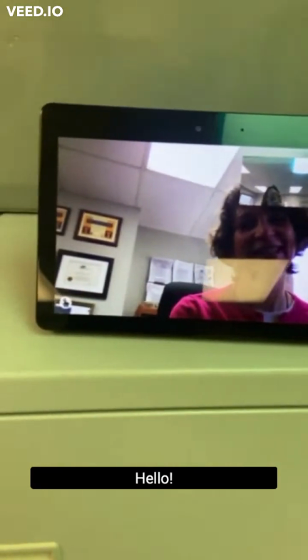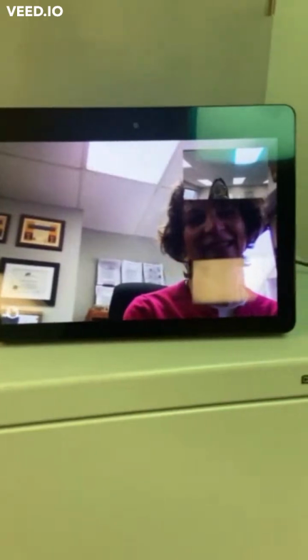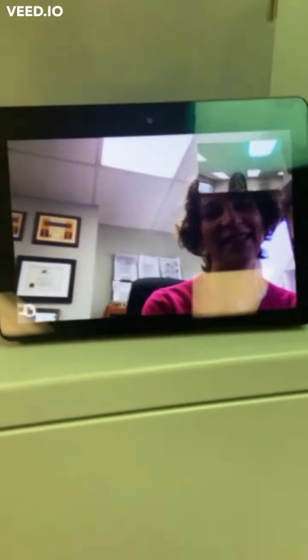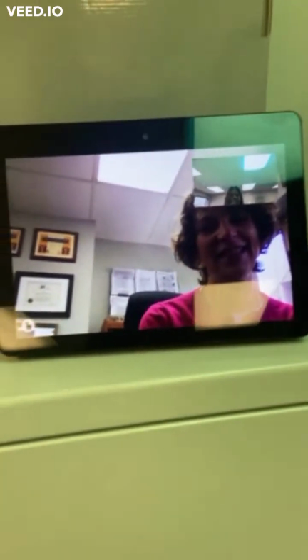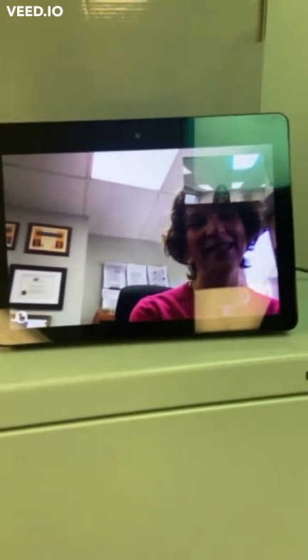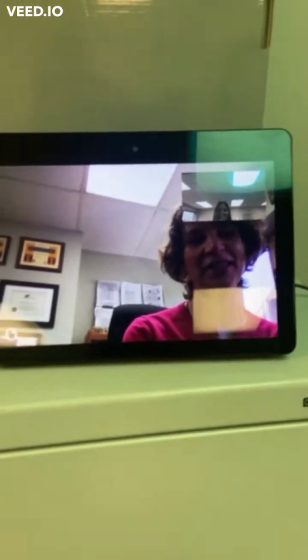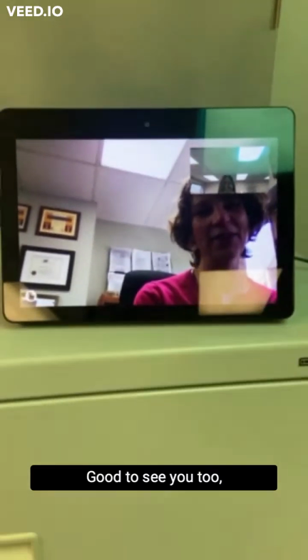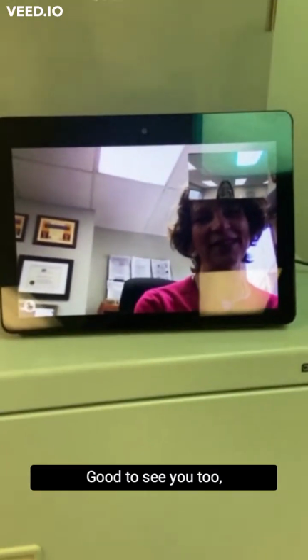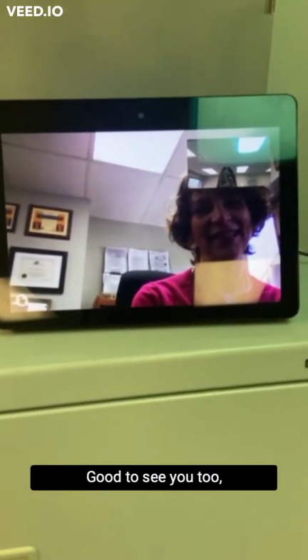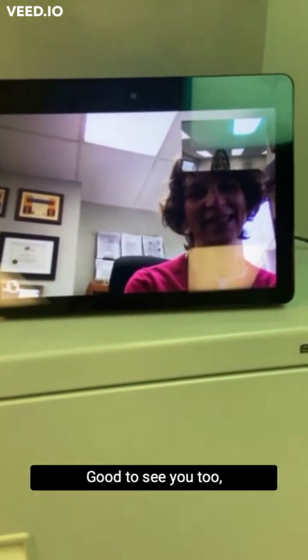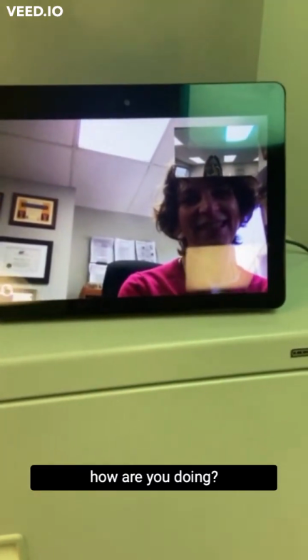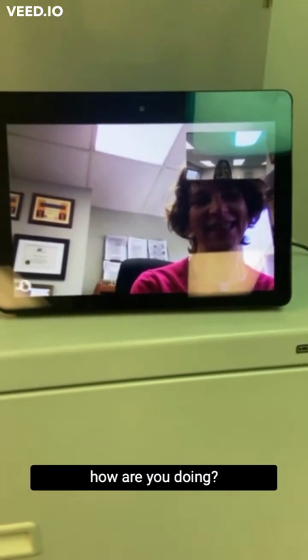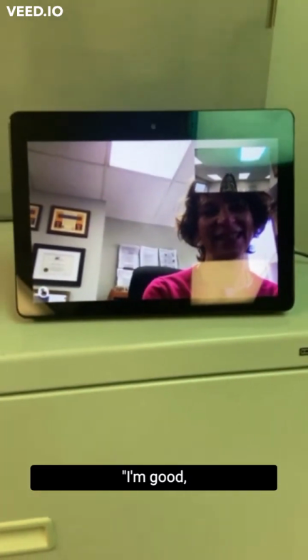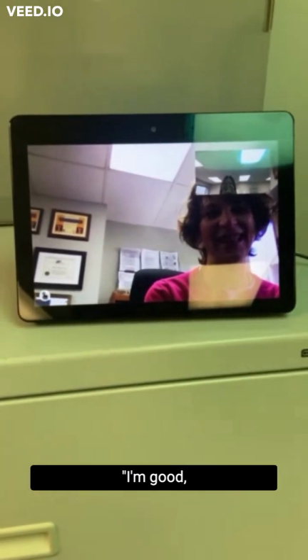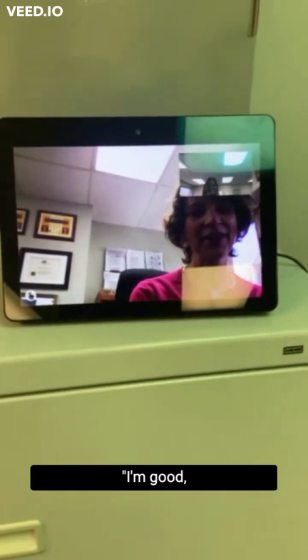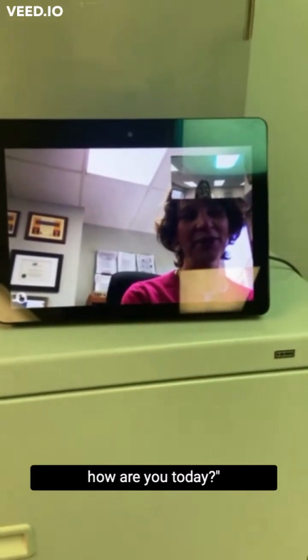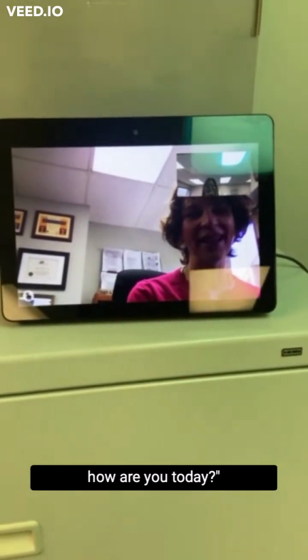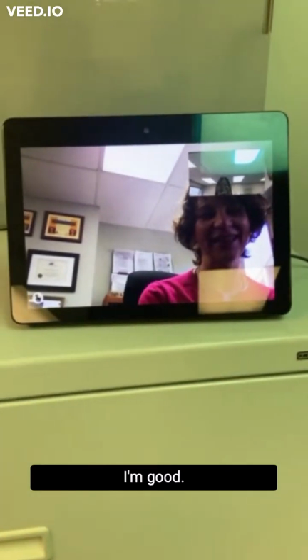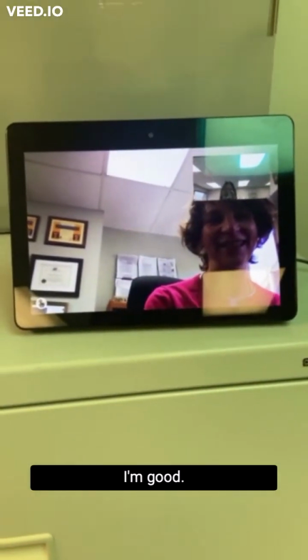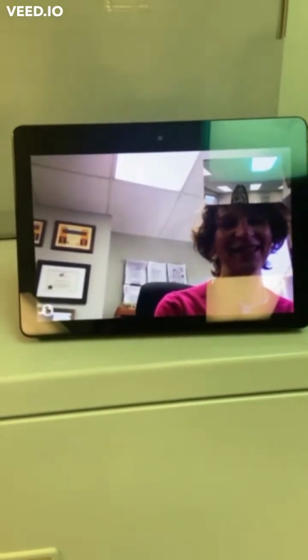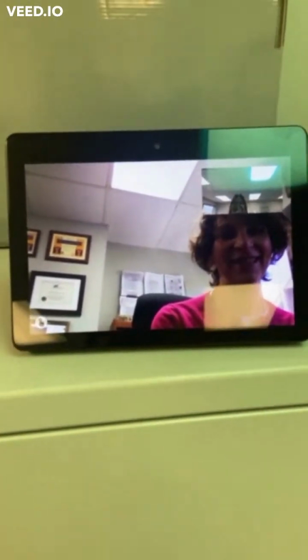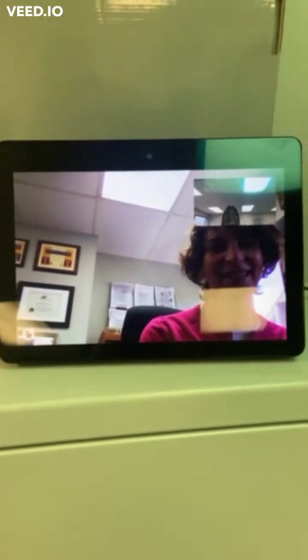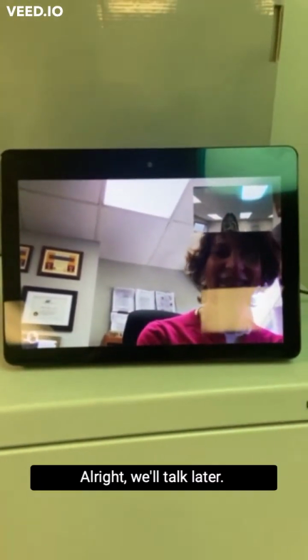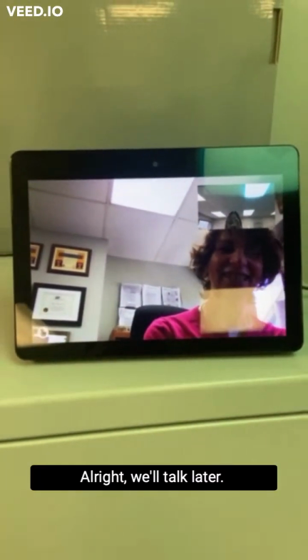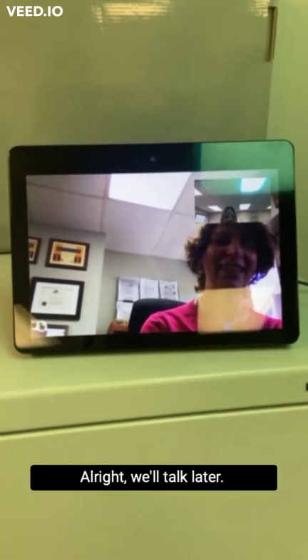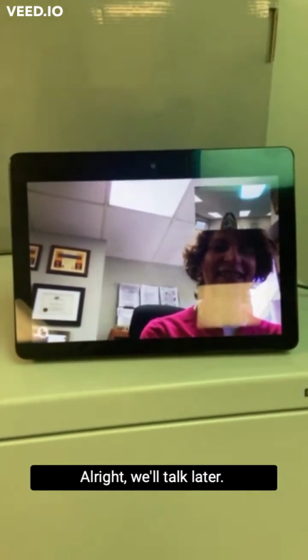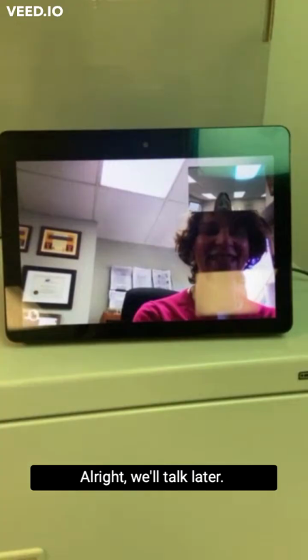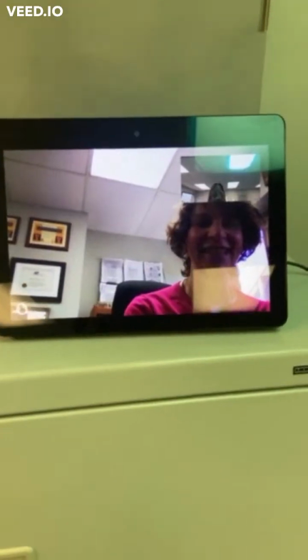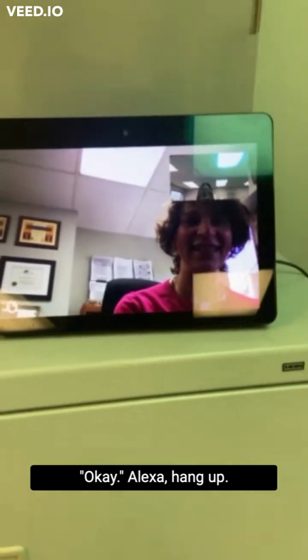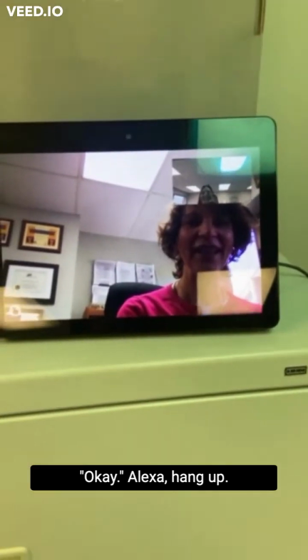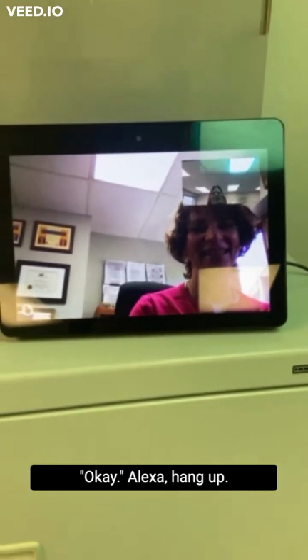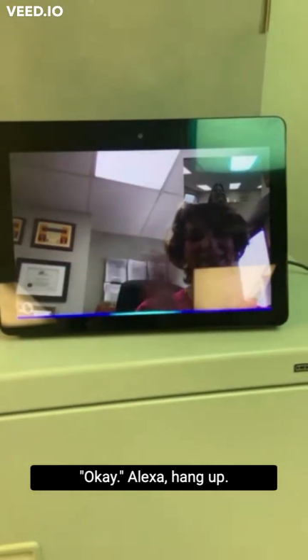Hello. Good to see you. Good to see you too. How are you doing? I'm good. How are you today? I'm good. All right, we'll talk later. Alexa, hang up.